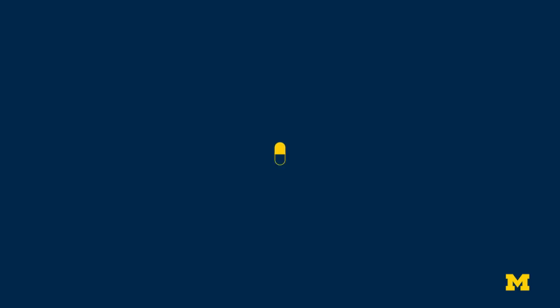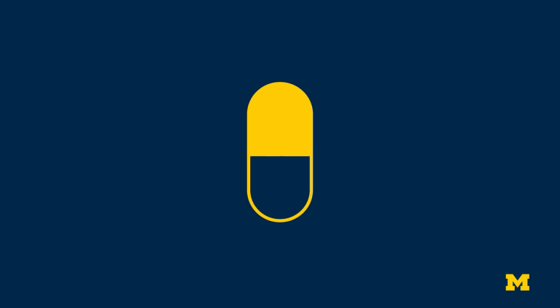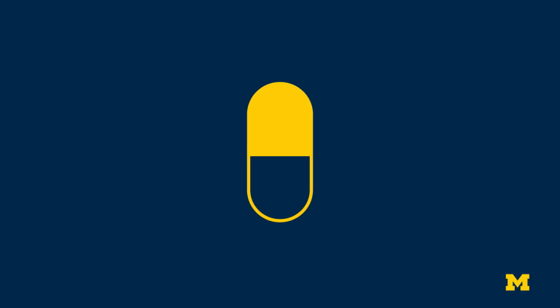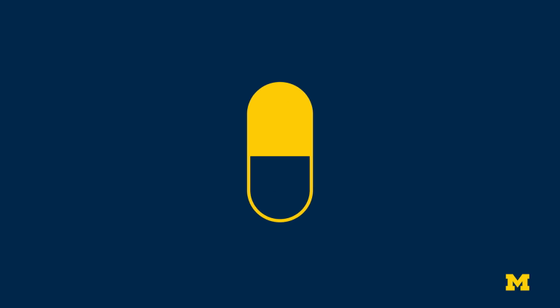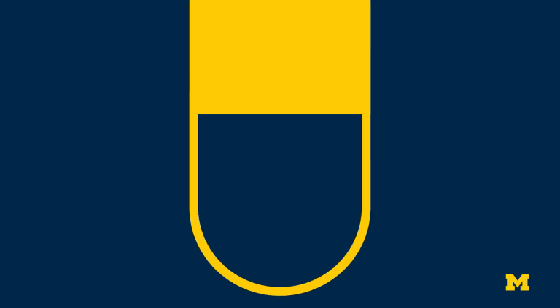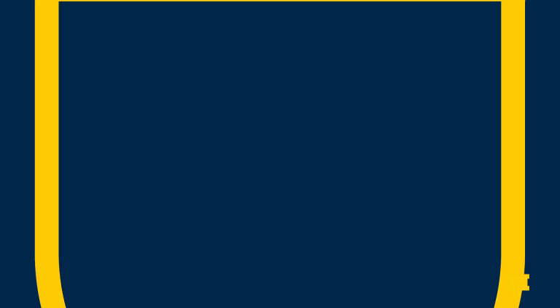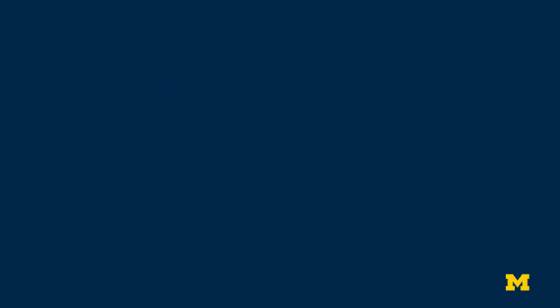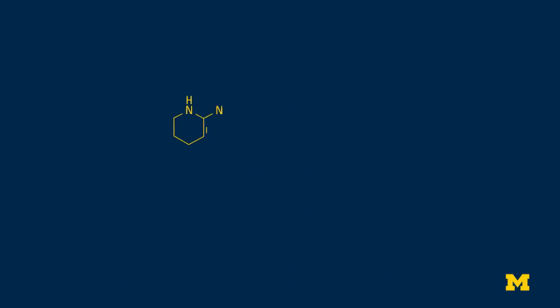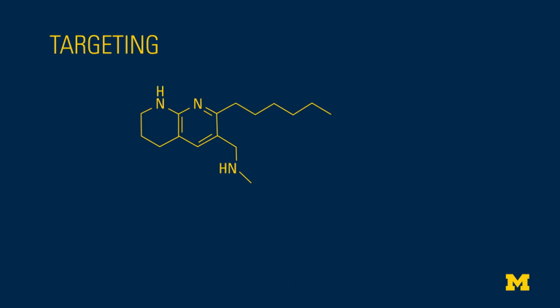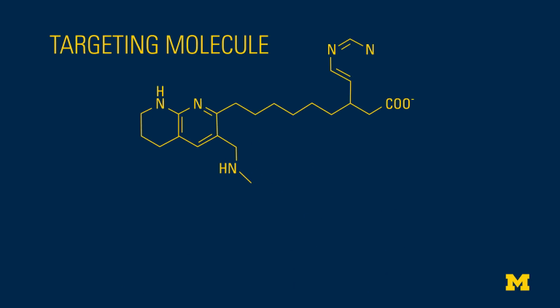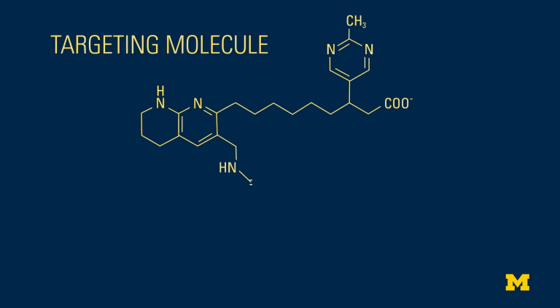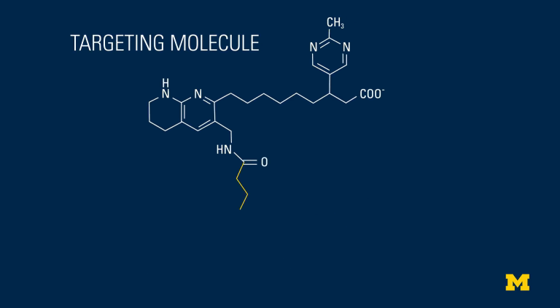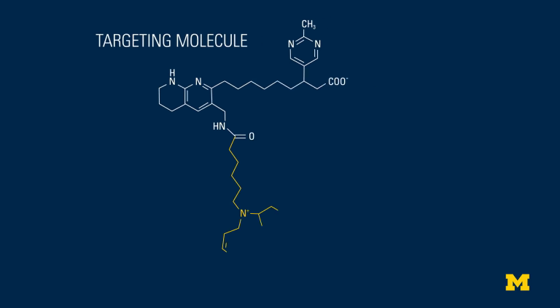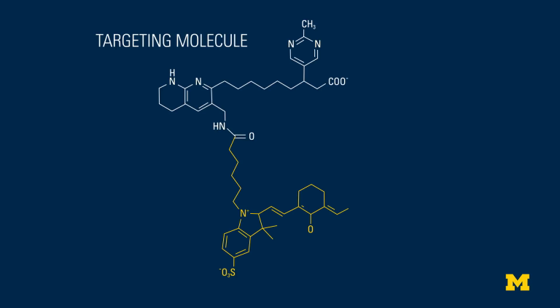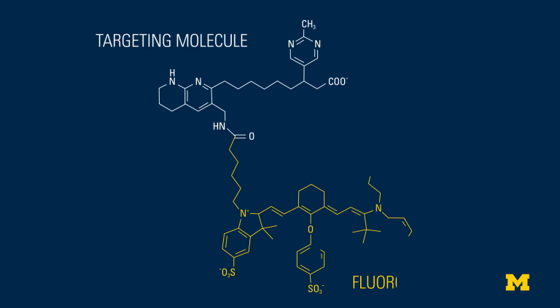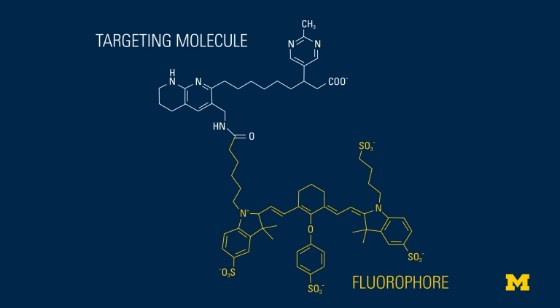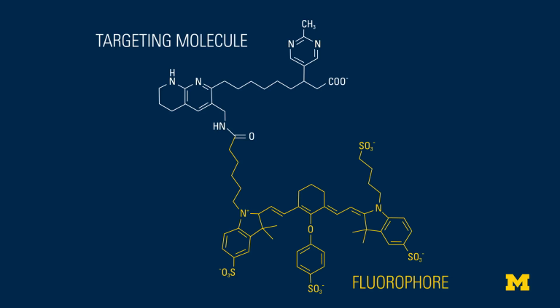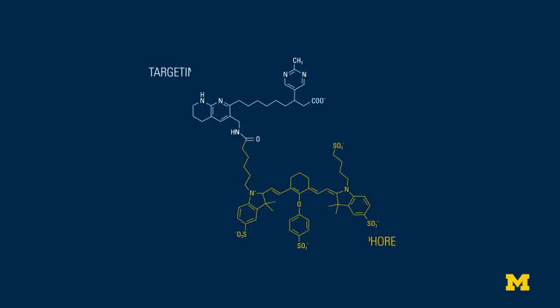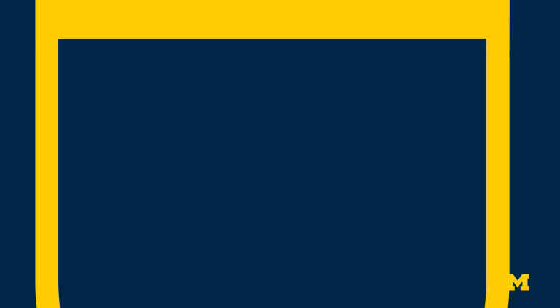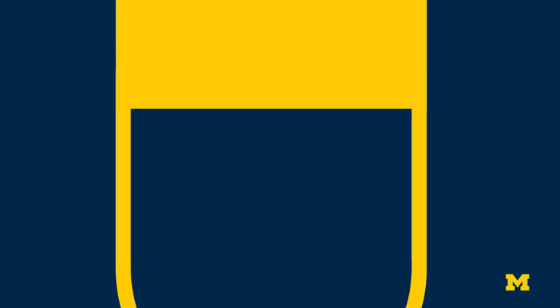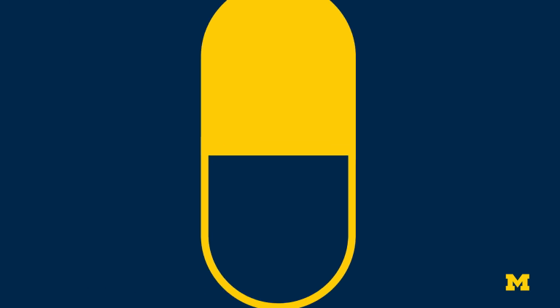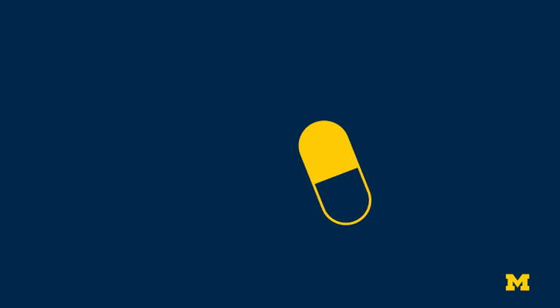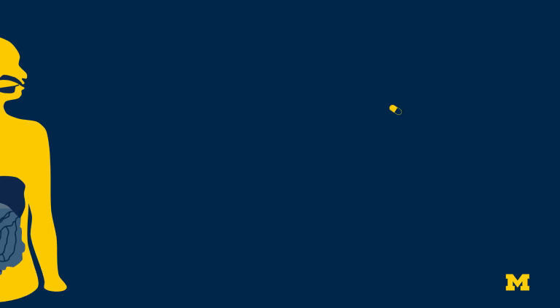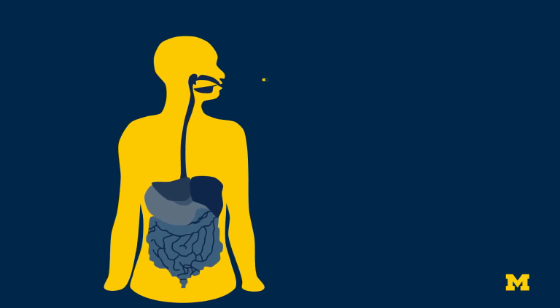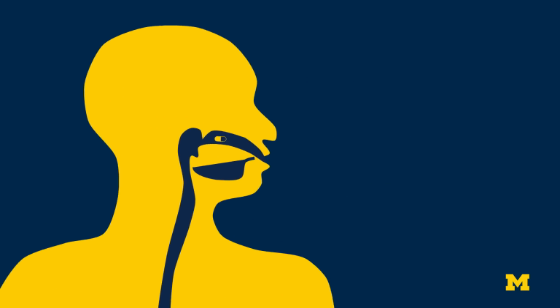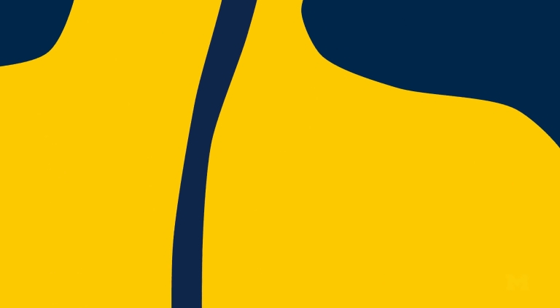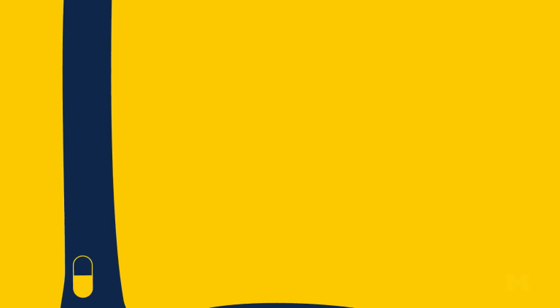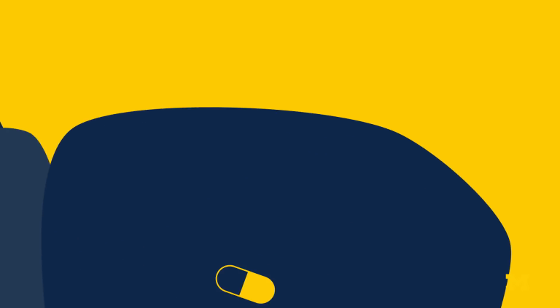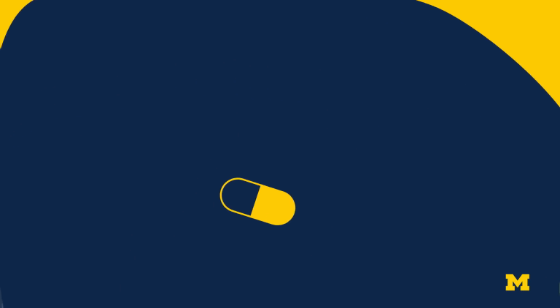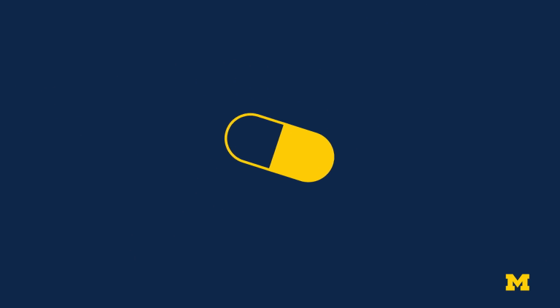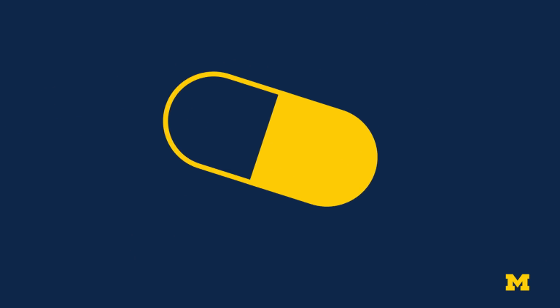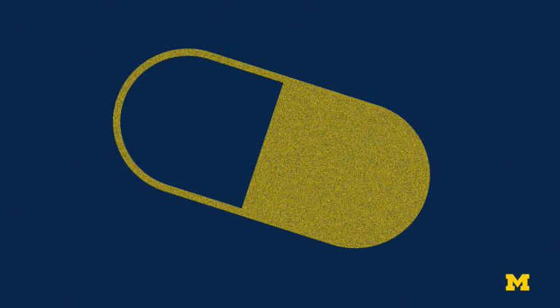The idea starts with a pill which contains a targeting molecule and a fluorescent dye called a fluorophore. The patient would take the pill, which would dissolve and release these molecule-fluorophore pairs into the bloodstream.